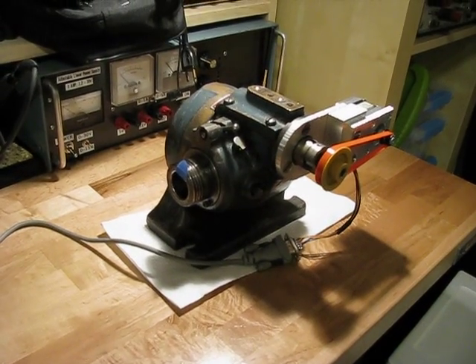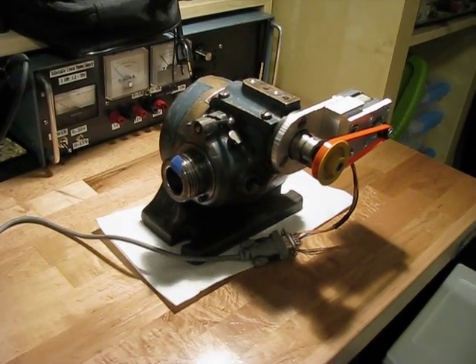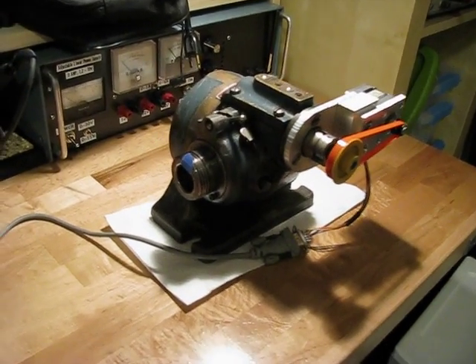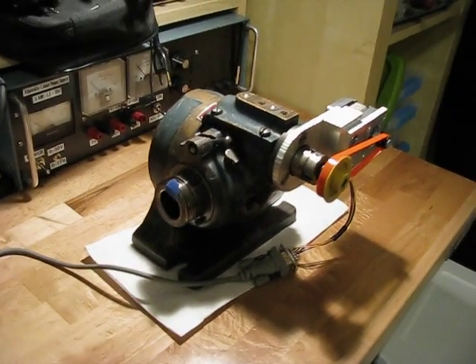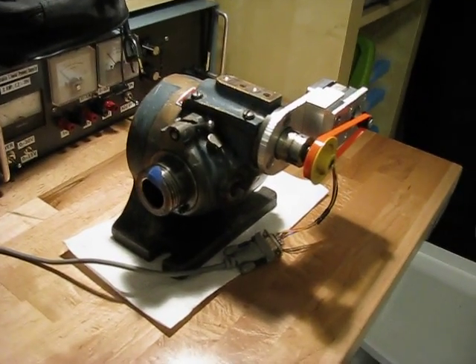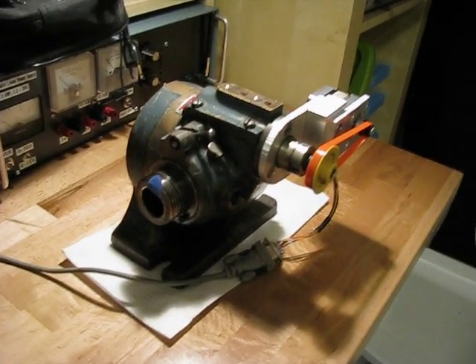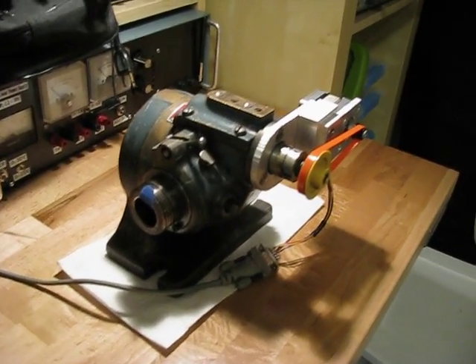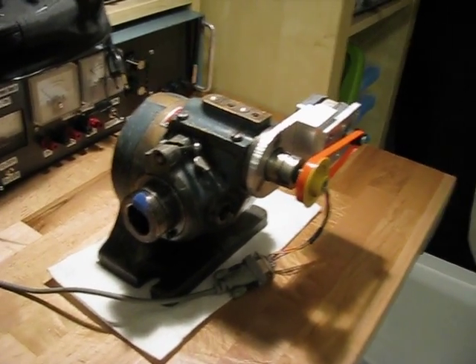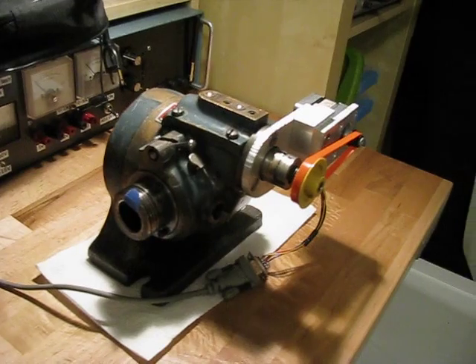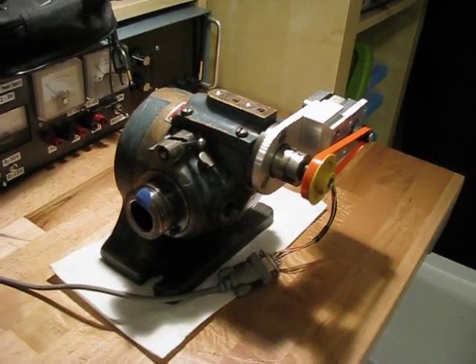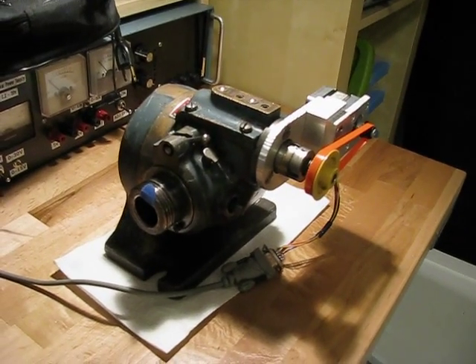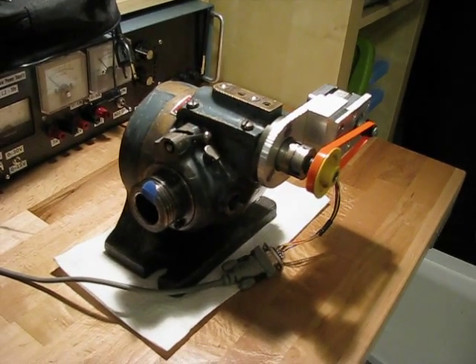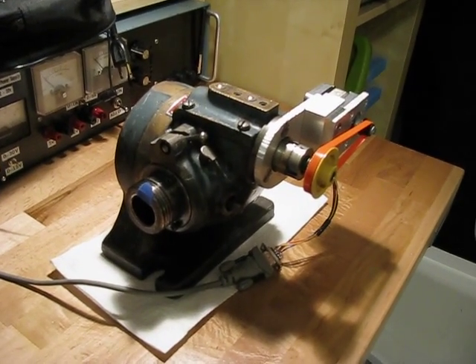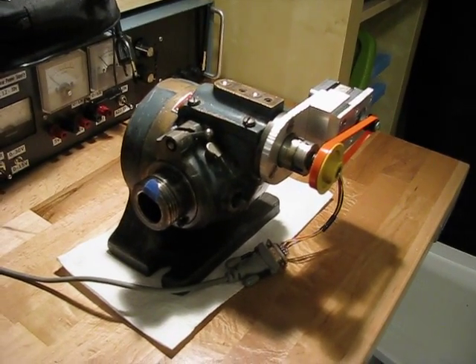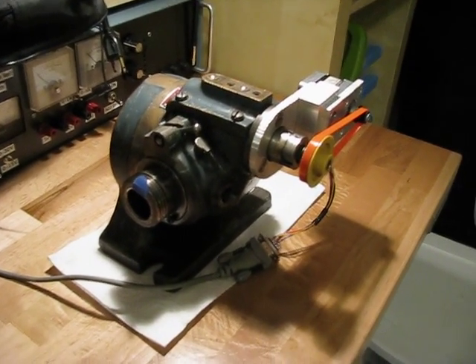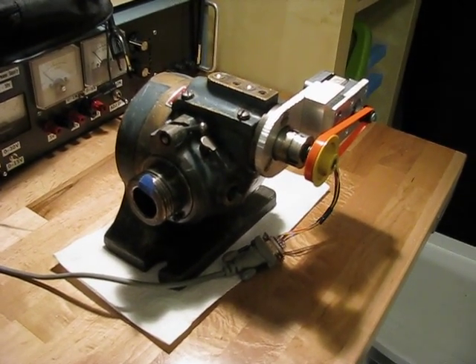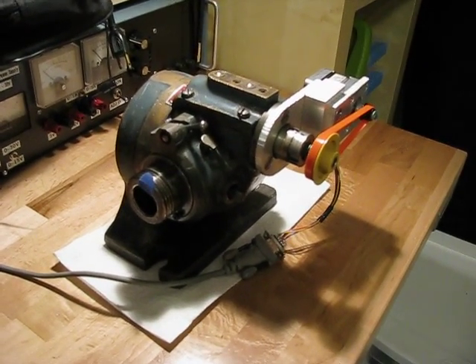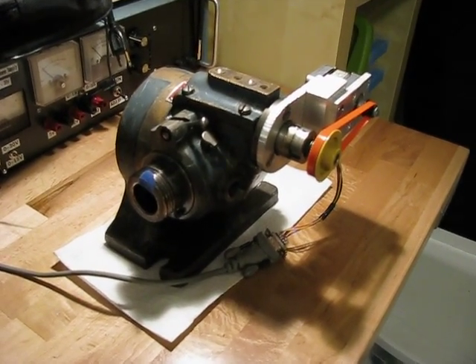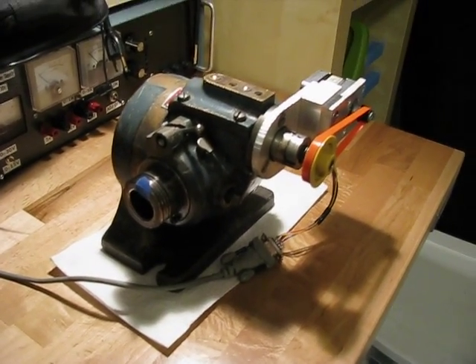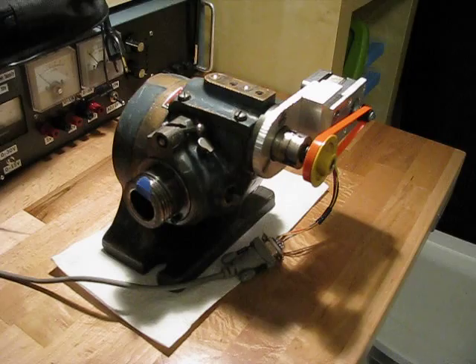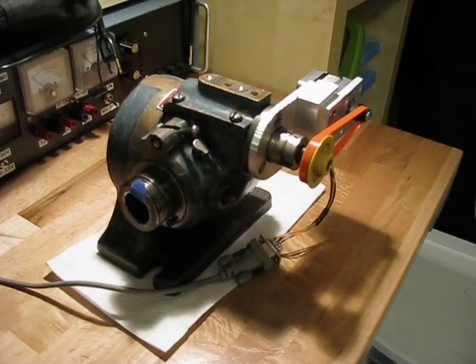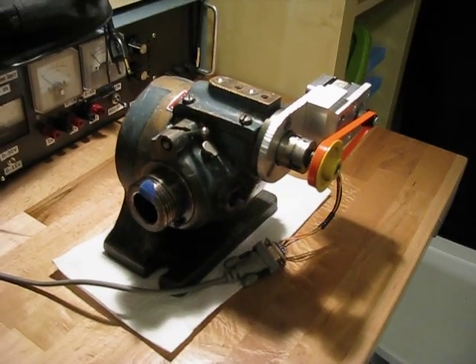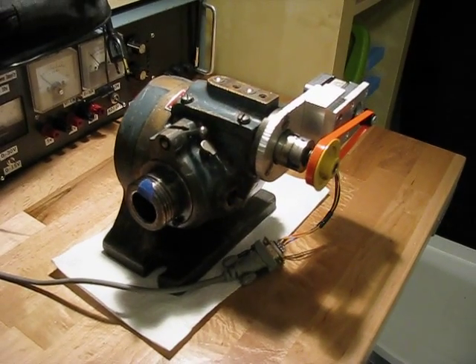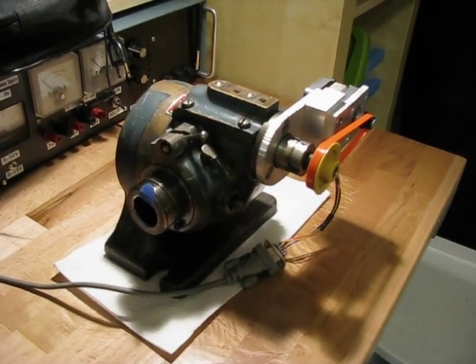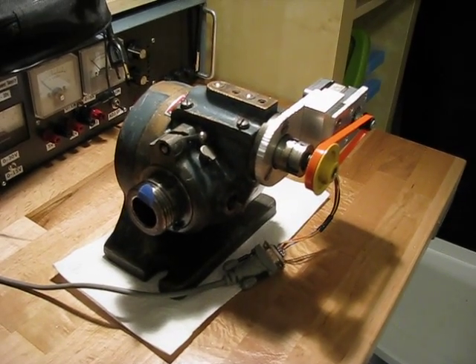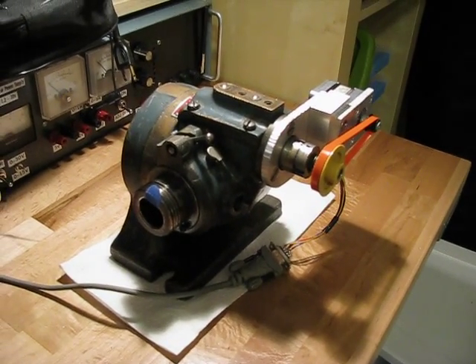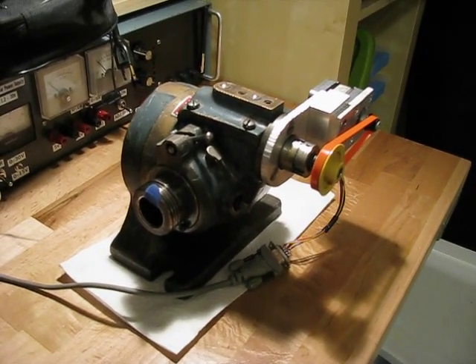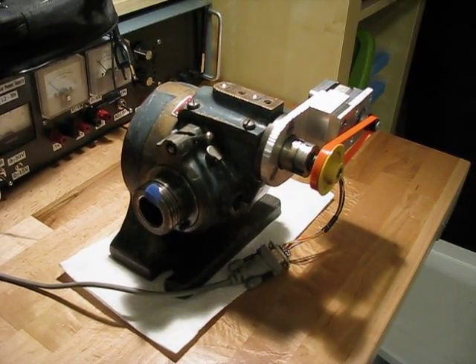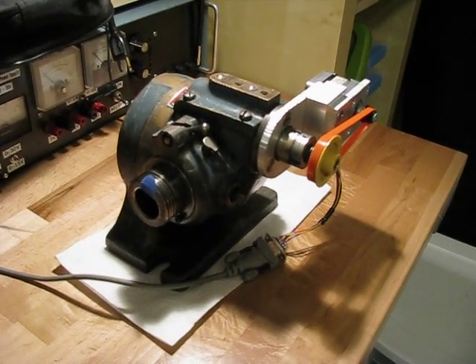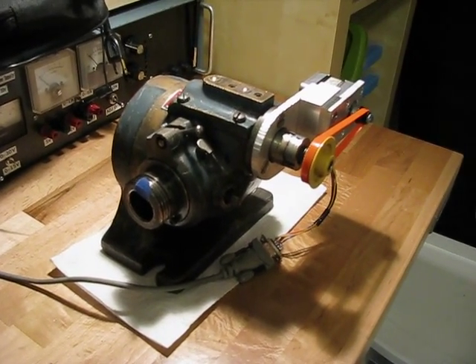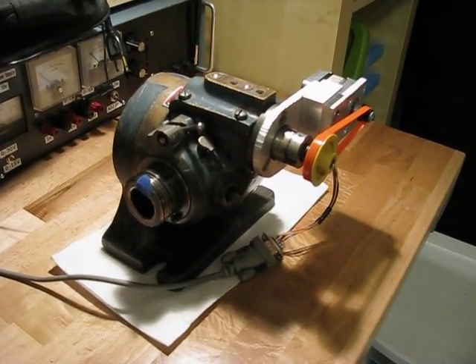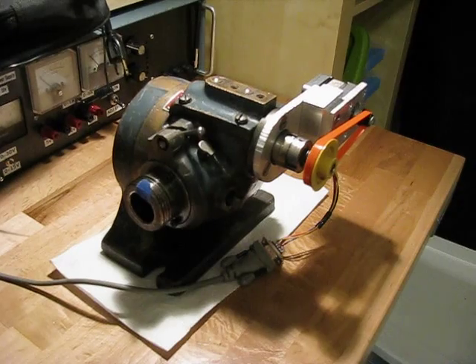This is the Ellis dividing head that I got on eBay. A dividing head is a machine that's used by machinists to cut gears and drill bolt patterns. Basically its sole purpose is to divide a circle into any number of segments.